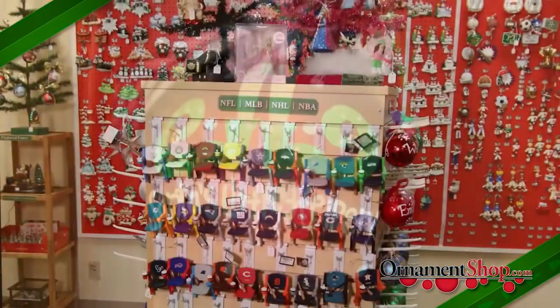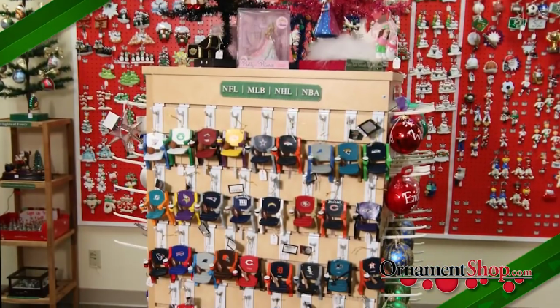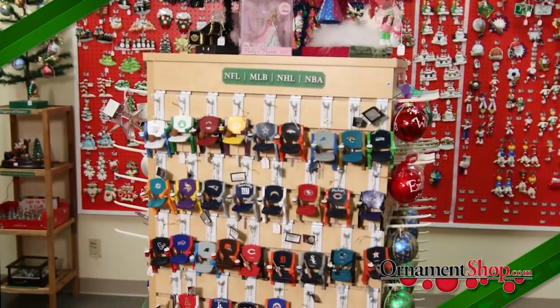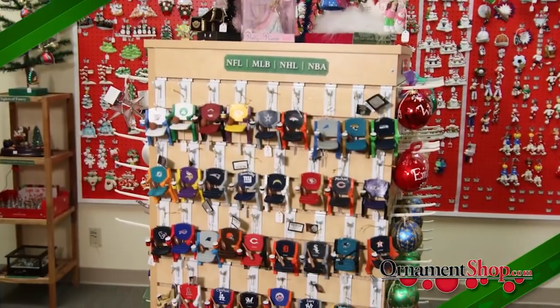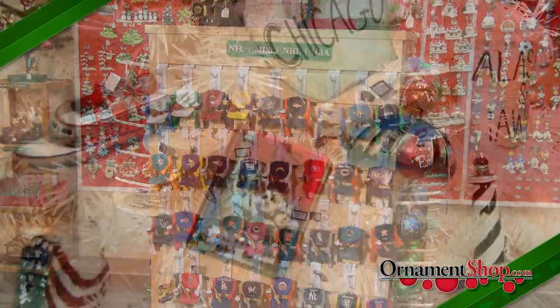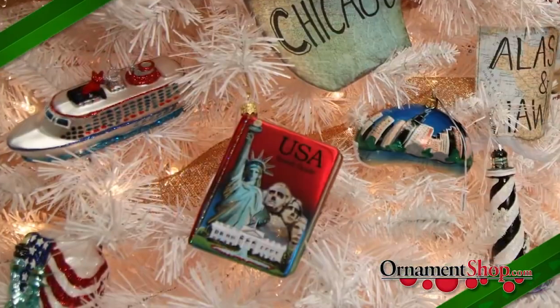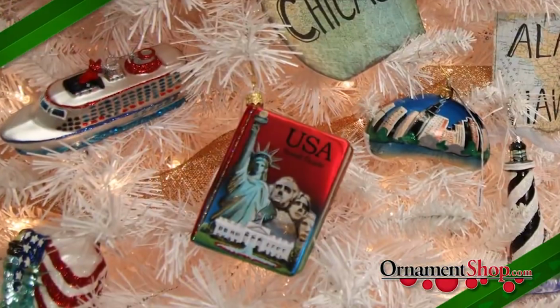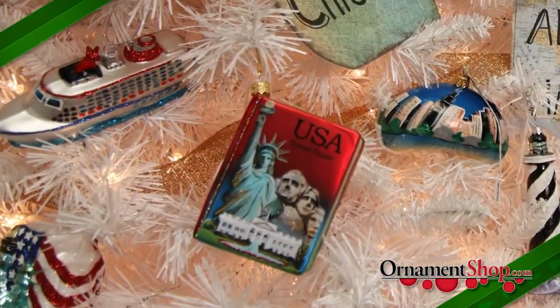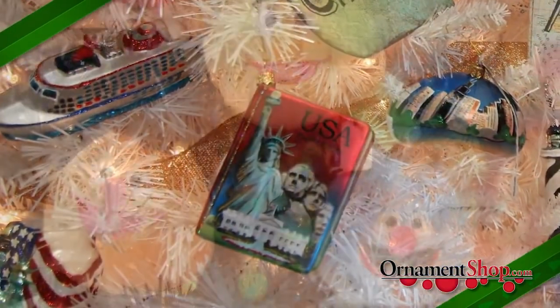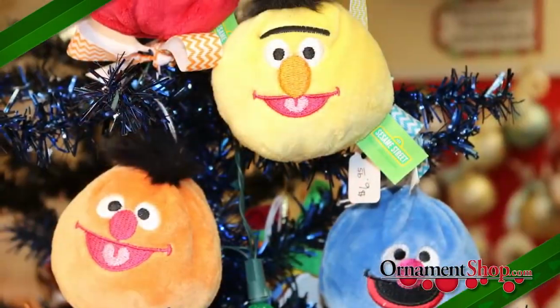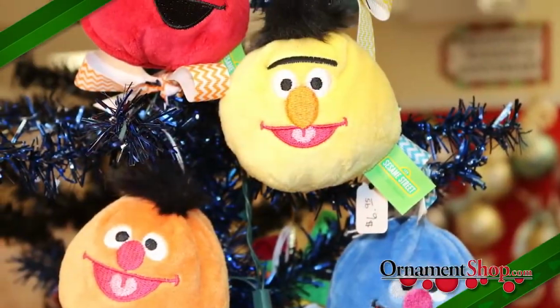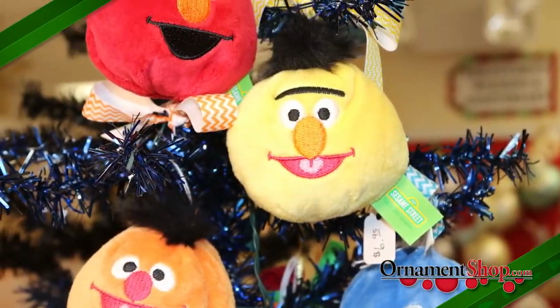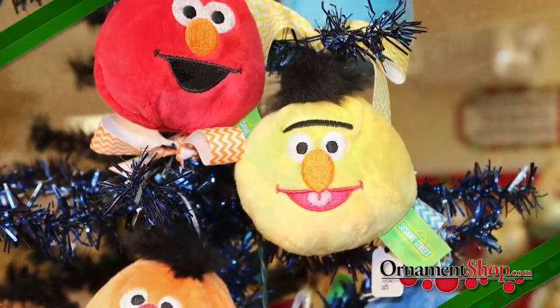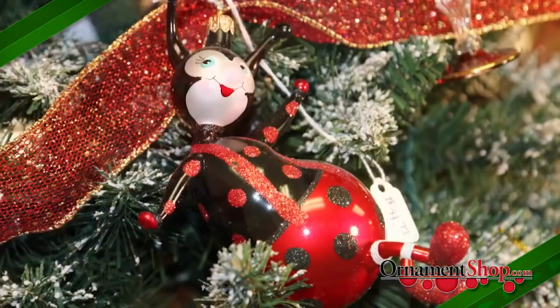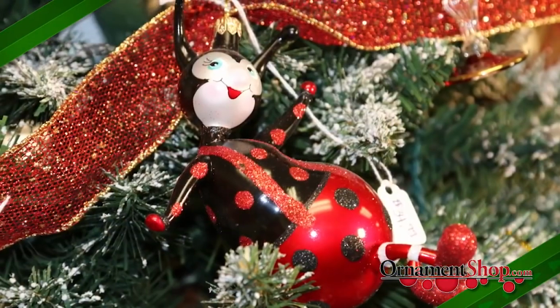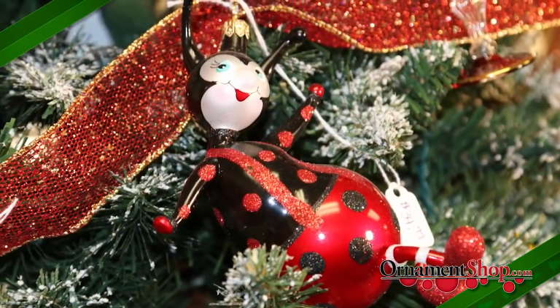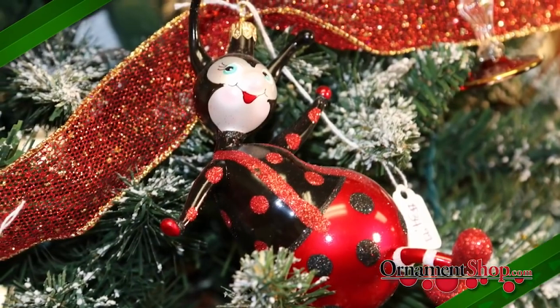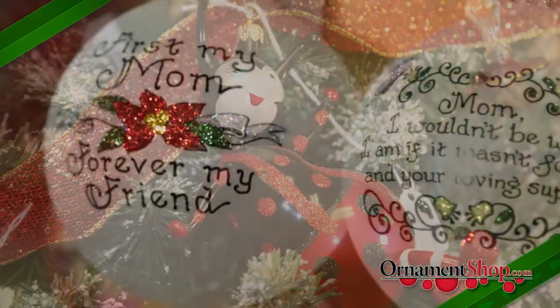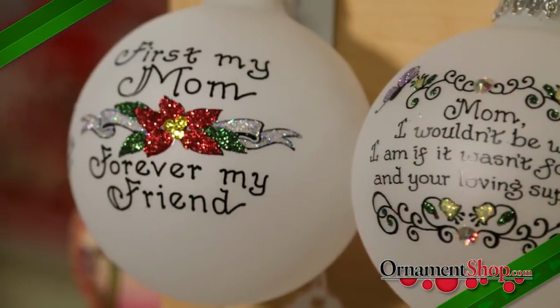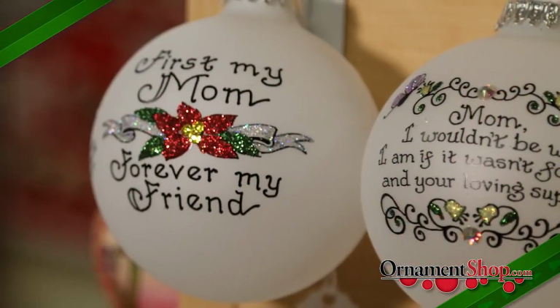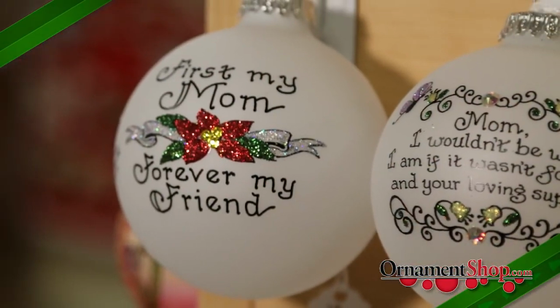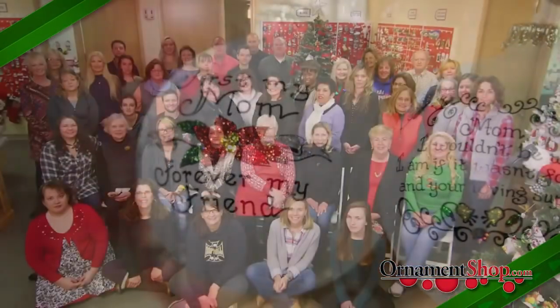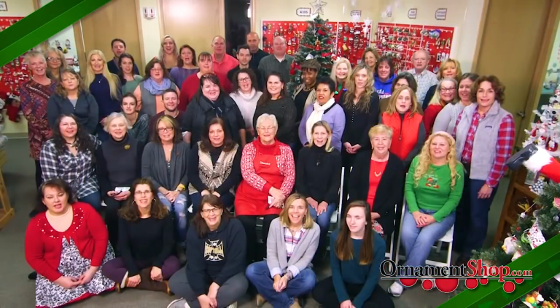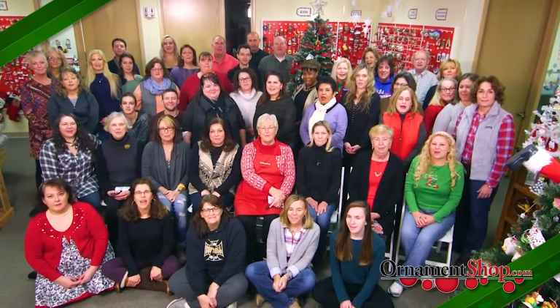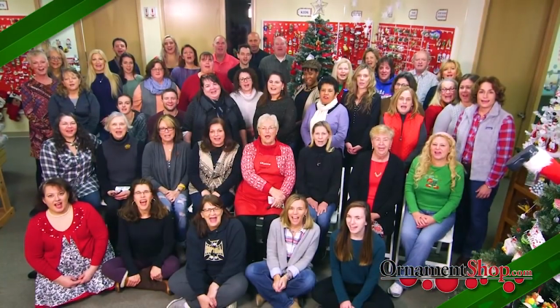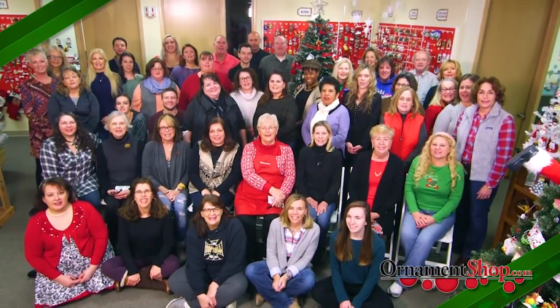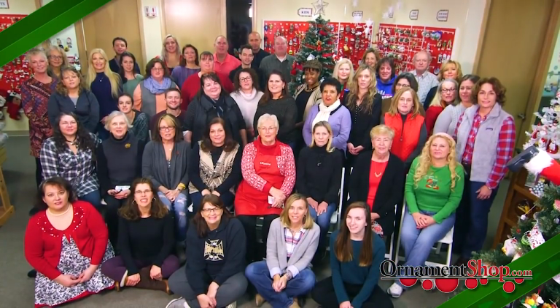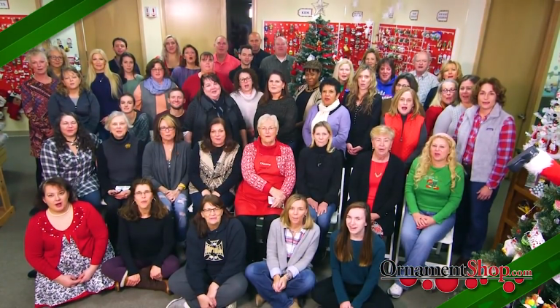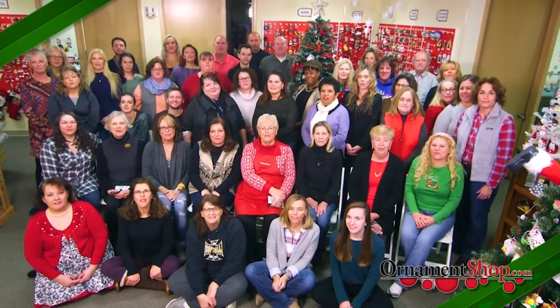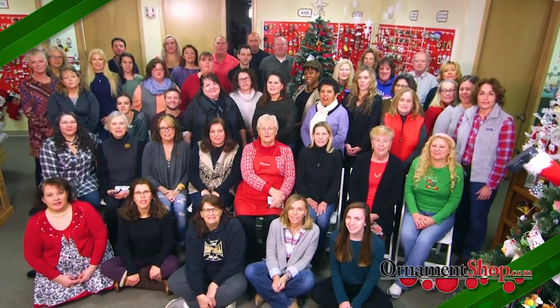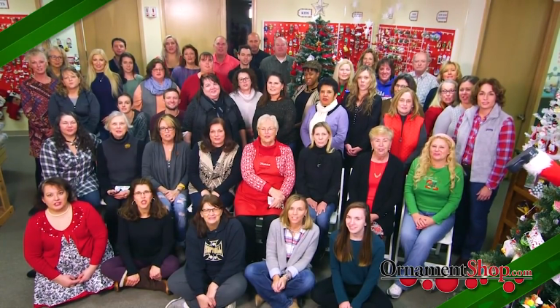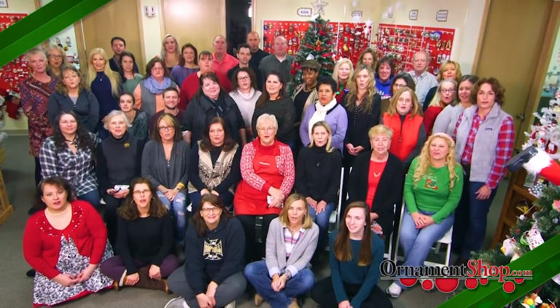OrnamentShop.com. With over 5,000 products from which to choose, let us help you give a meaningful gift to everyone on your list. Happy Holidays from our family to yours!